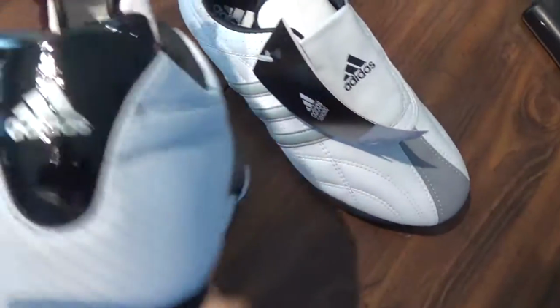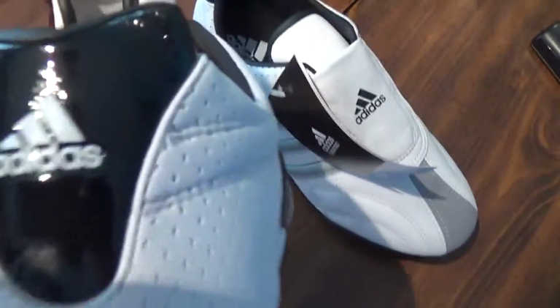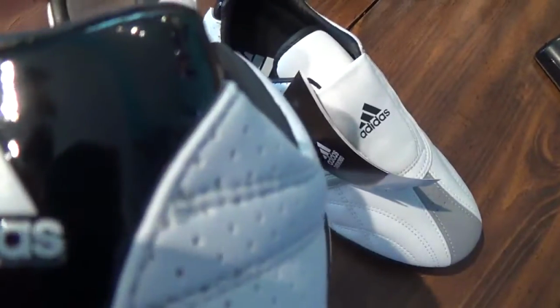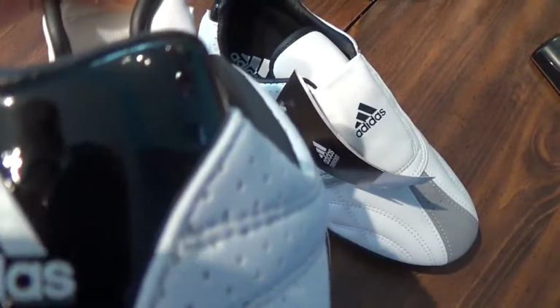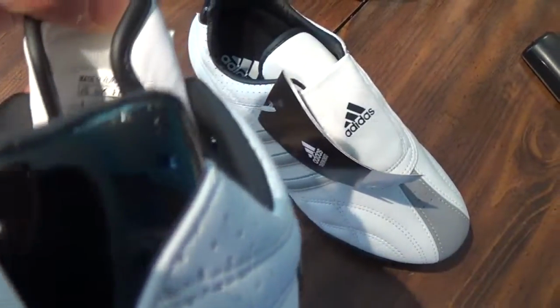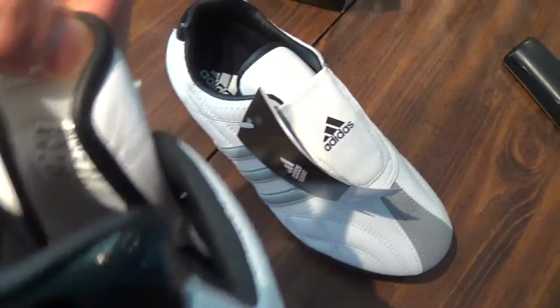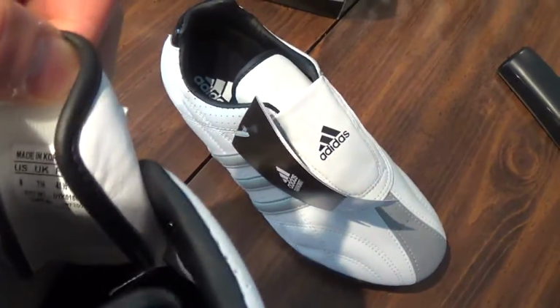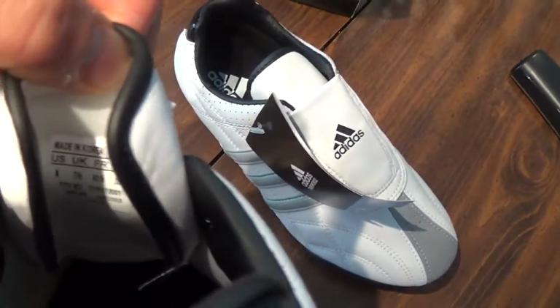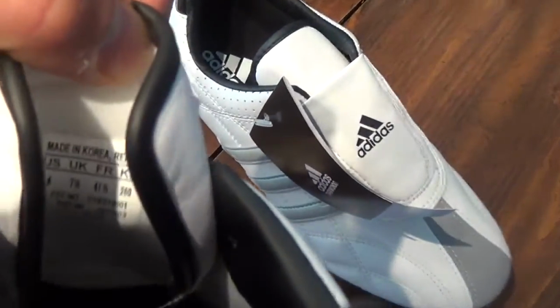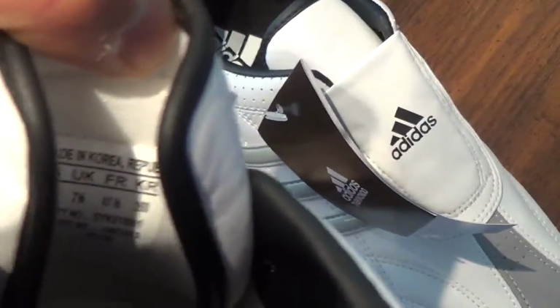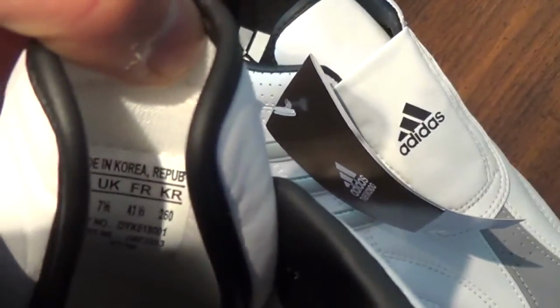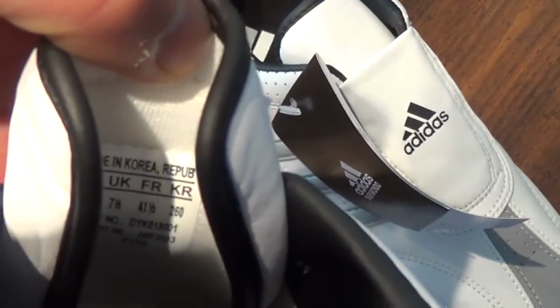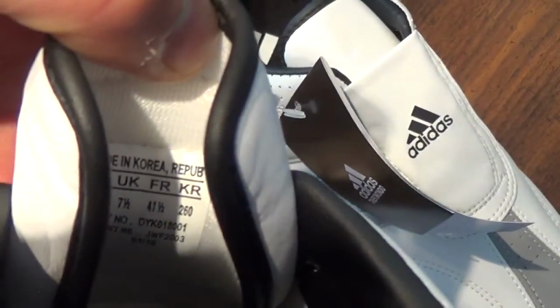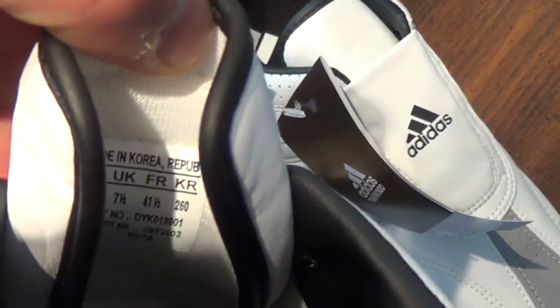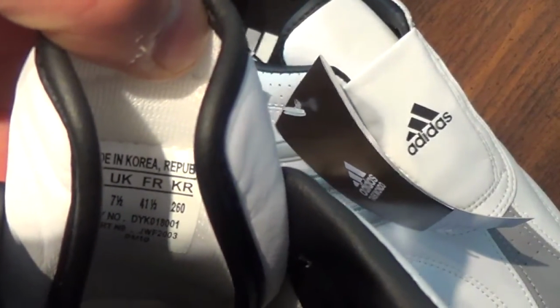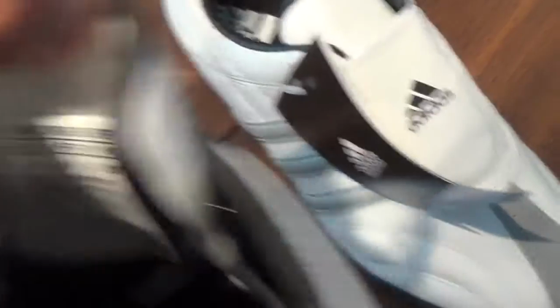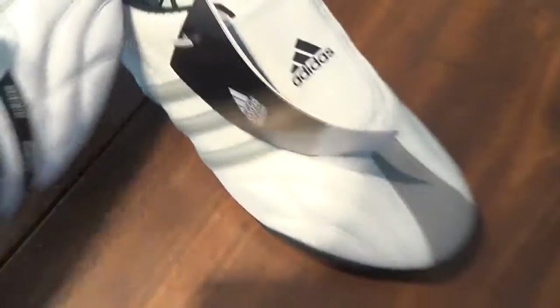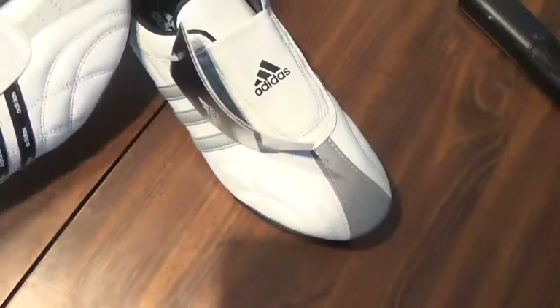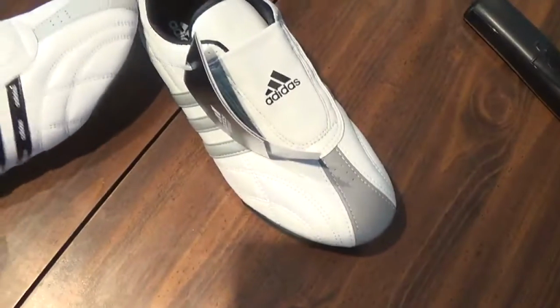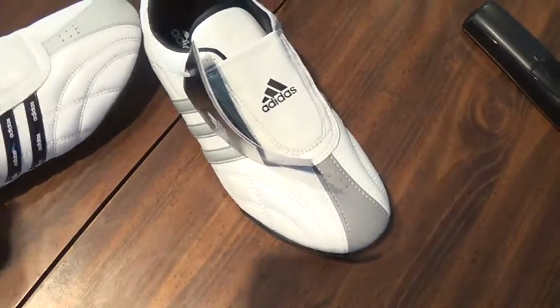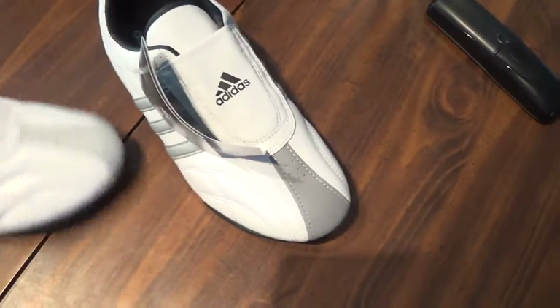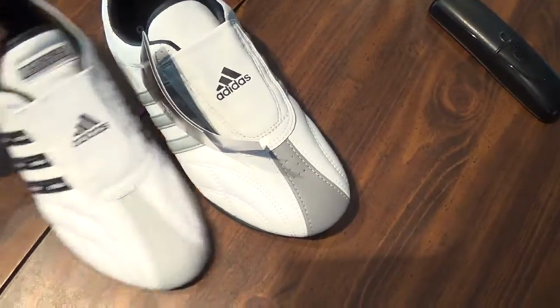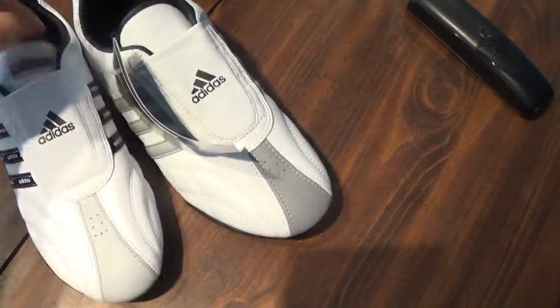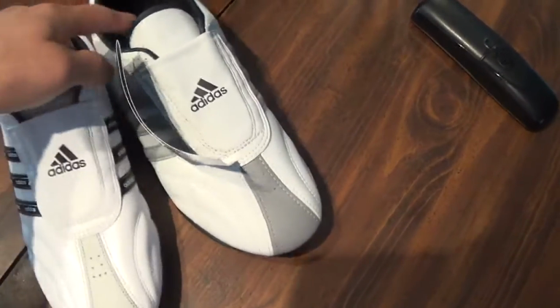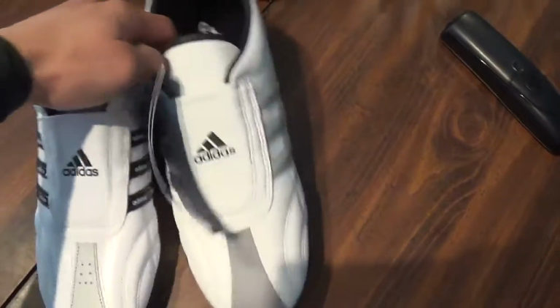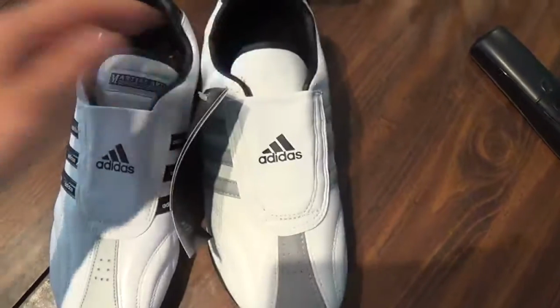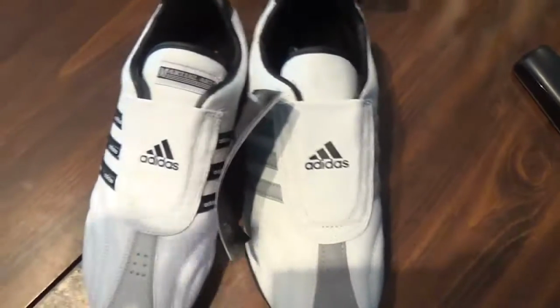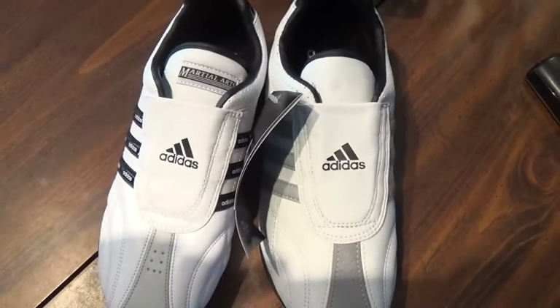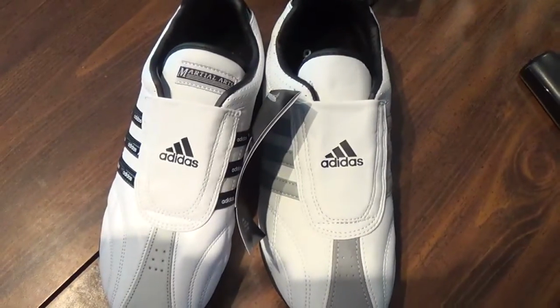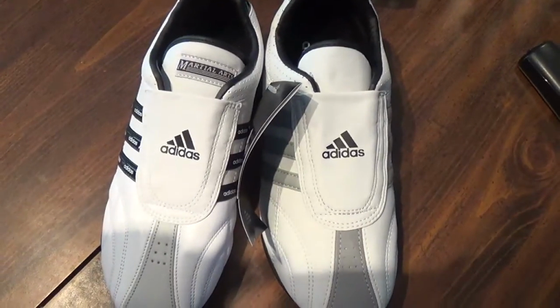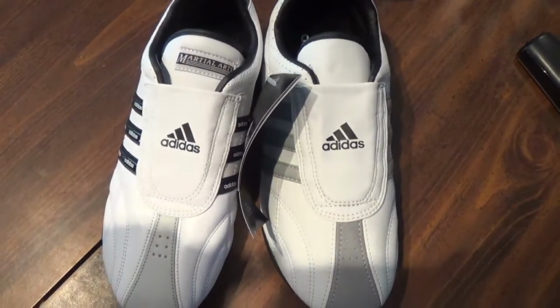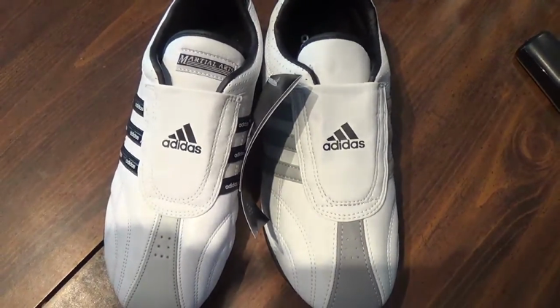Let's see where it's made from. Made in Korea — let's thank Korea. Korea is known for Taekwondo, so that makes sense.